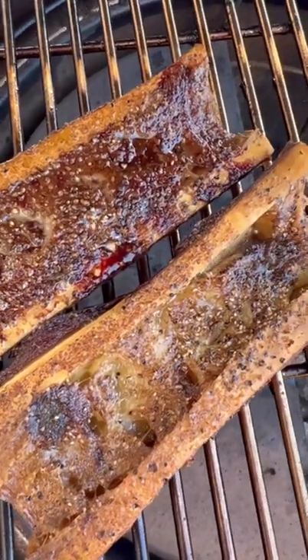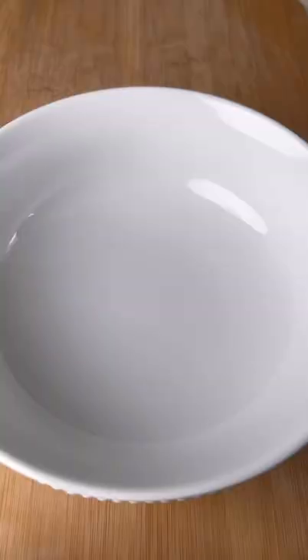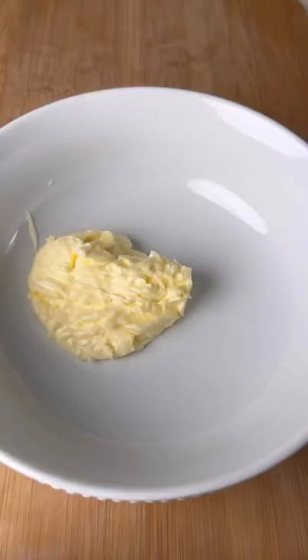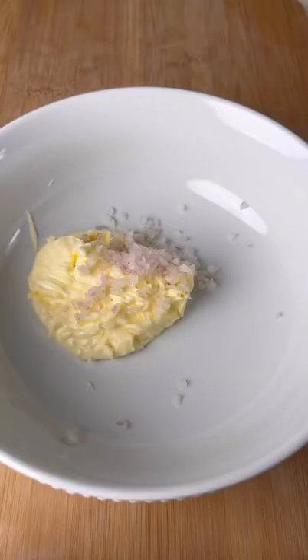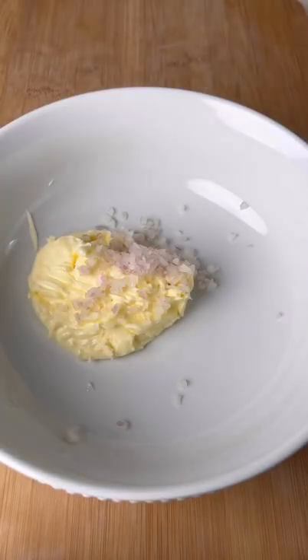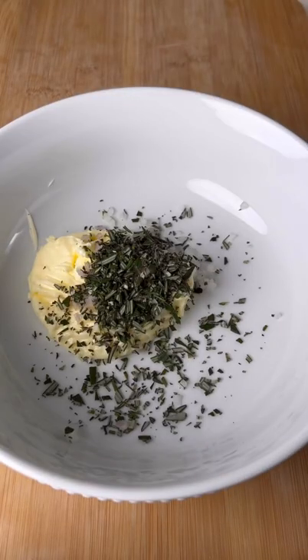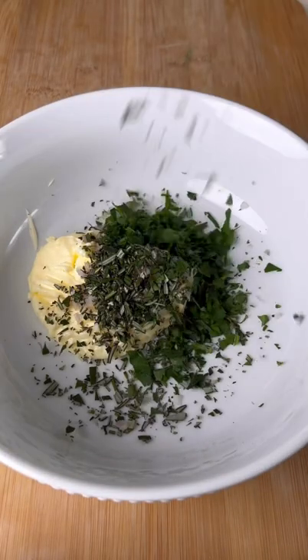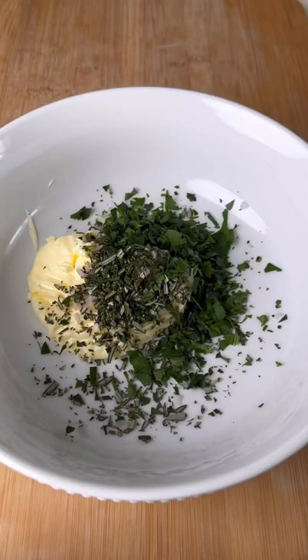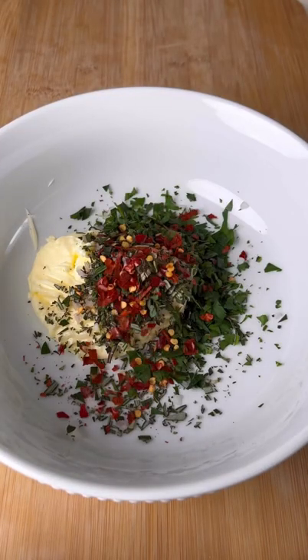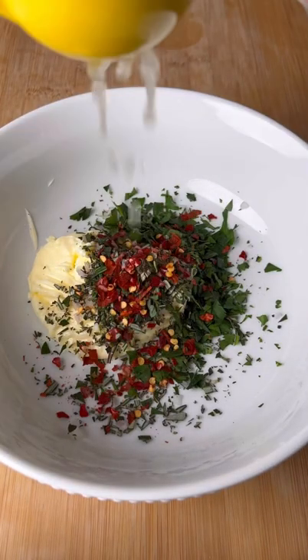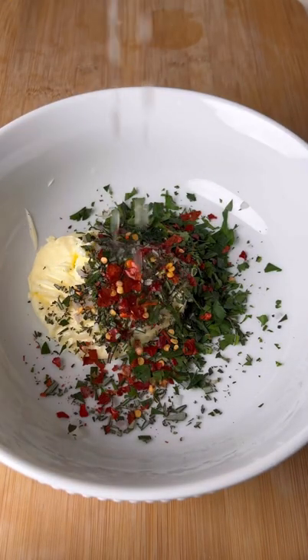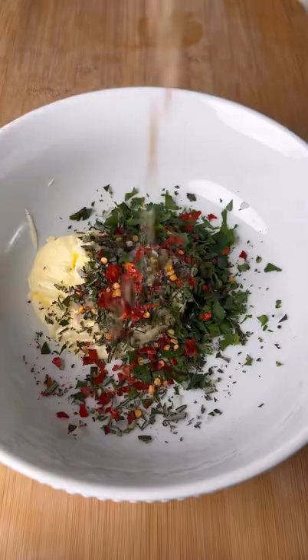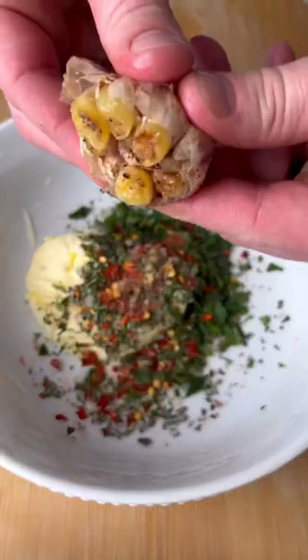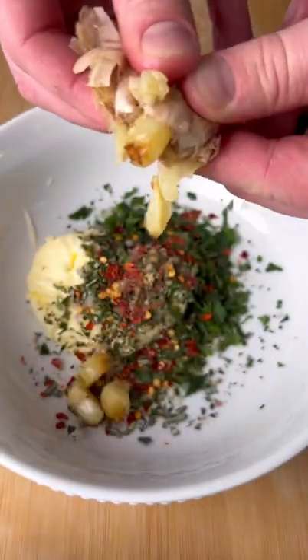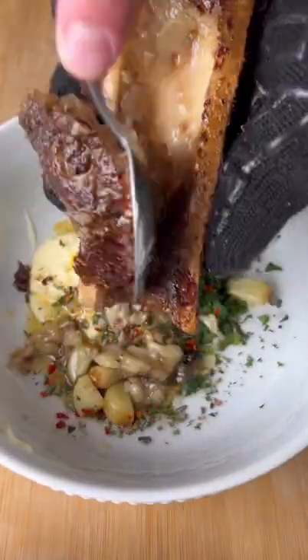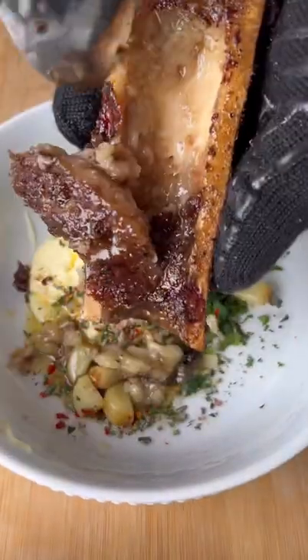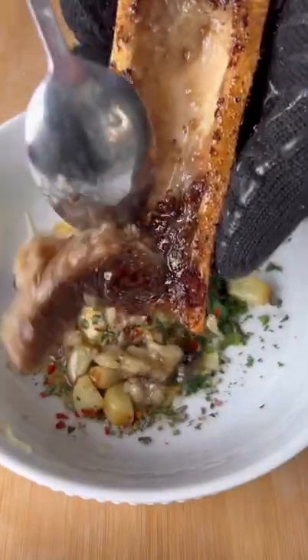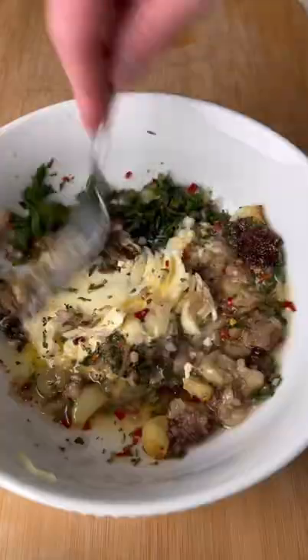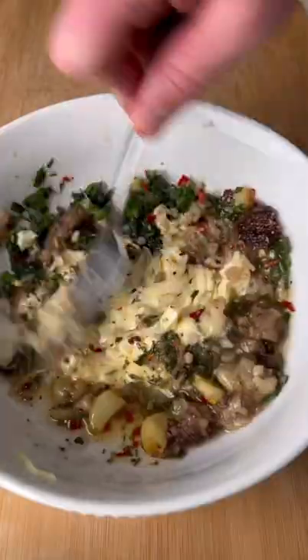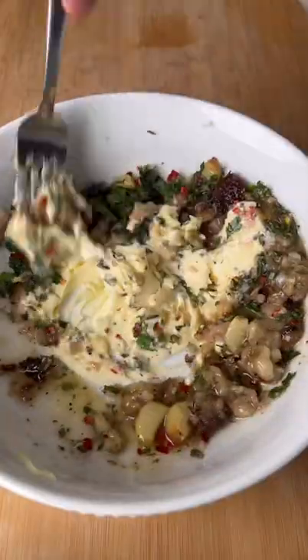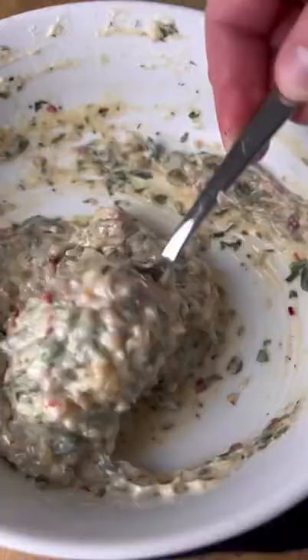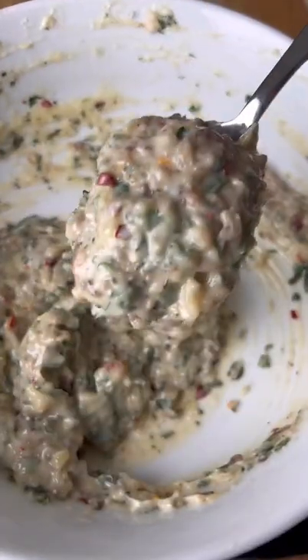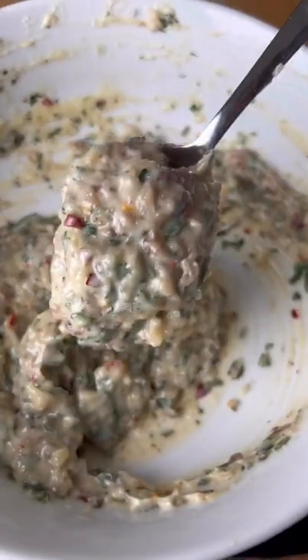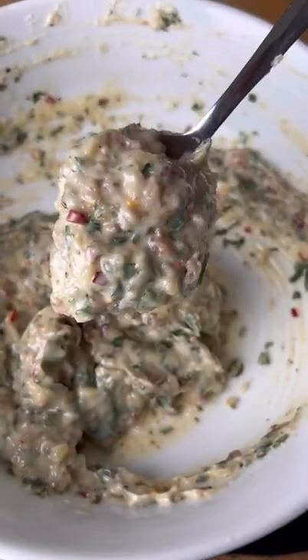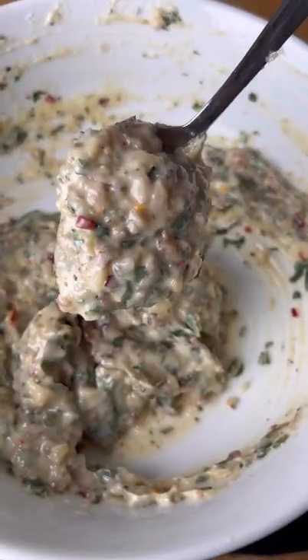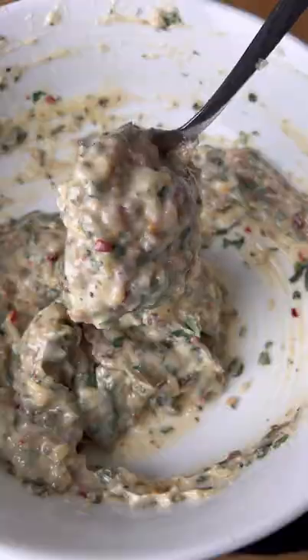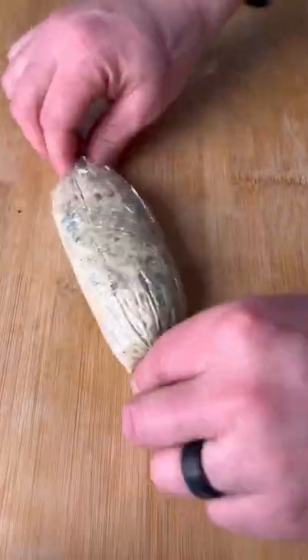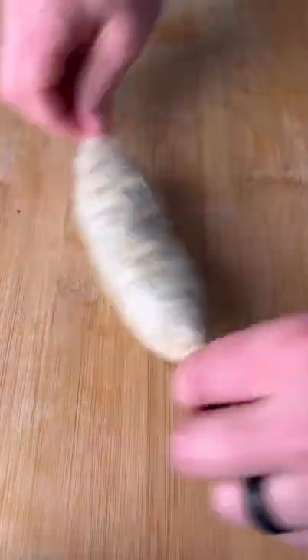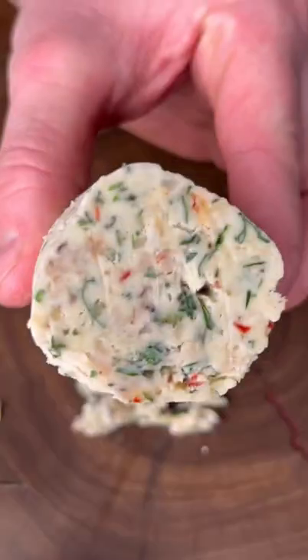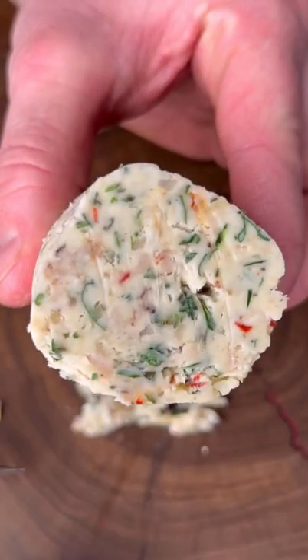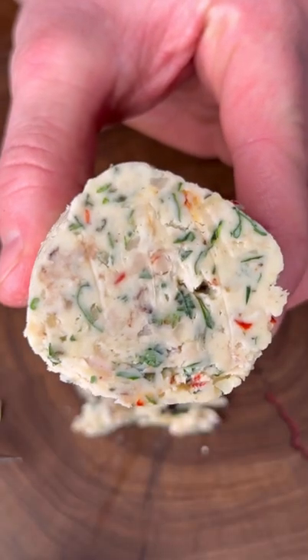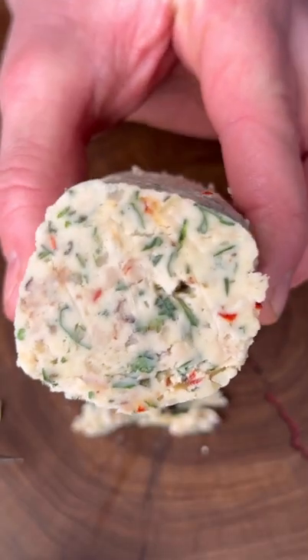Next, combine all of your ingredients into a bowl to create that compound butter mix, and of course add in that smoked bone marrow. Thoroughly mix up all the ingredients in the bowl, then roll it into the best stick of butter you've ever had.